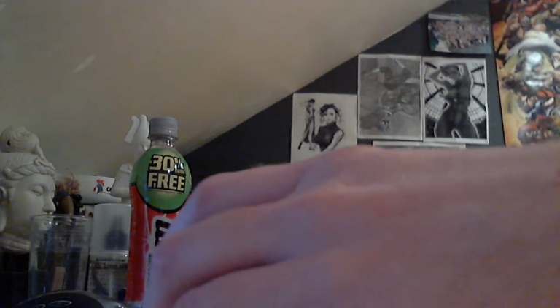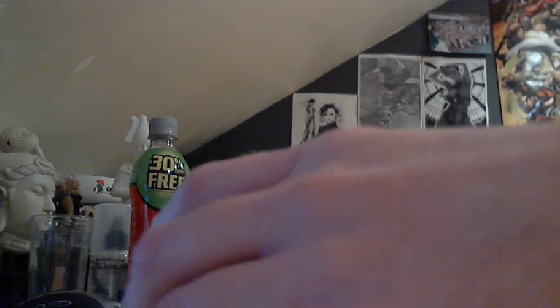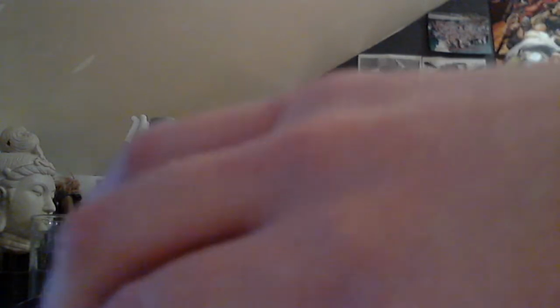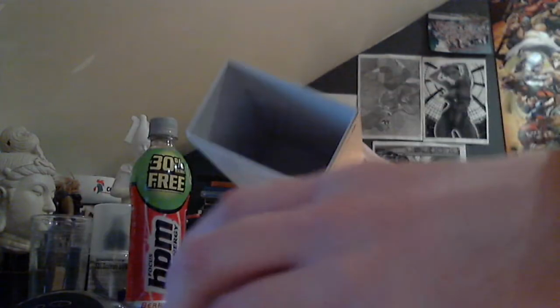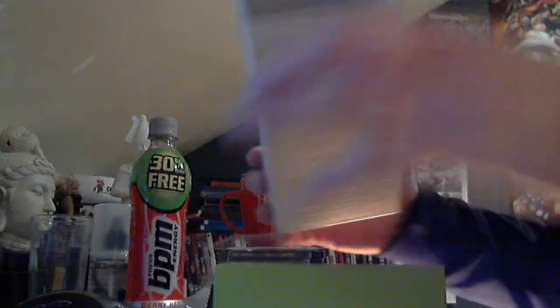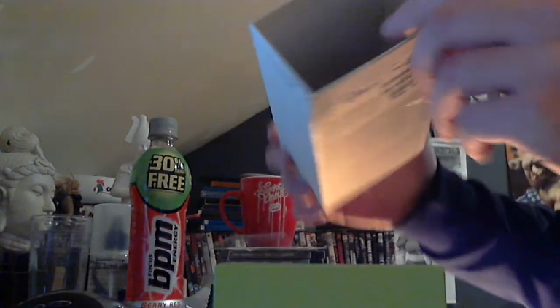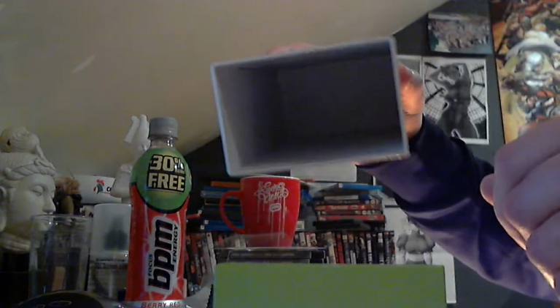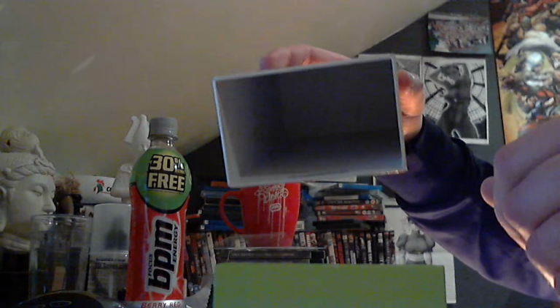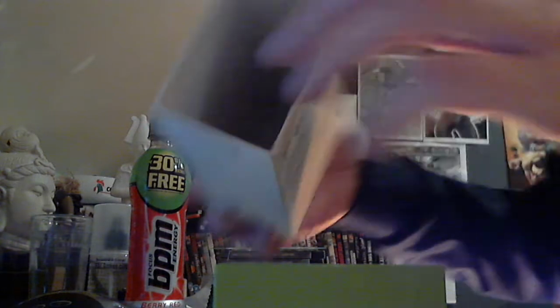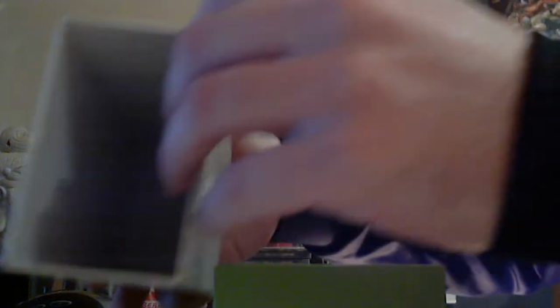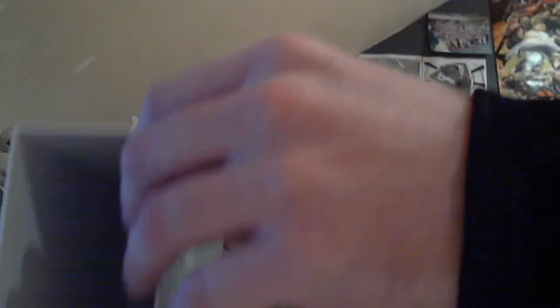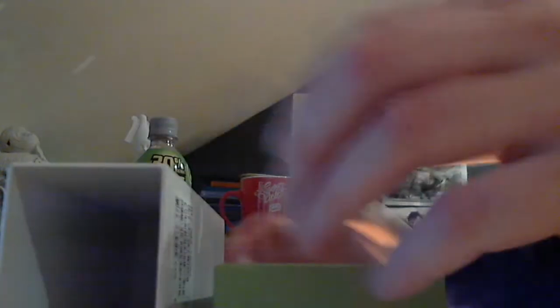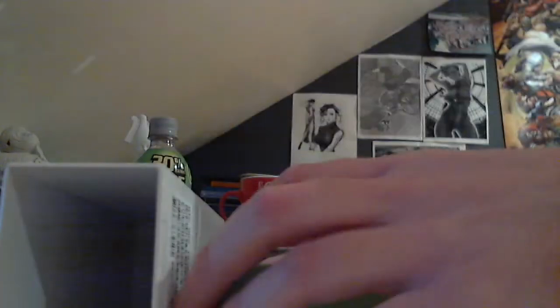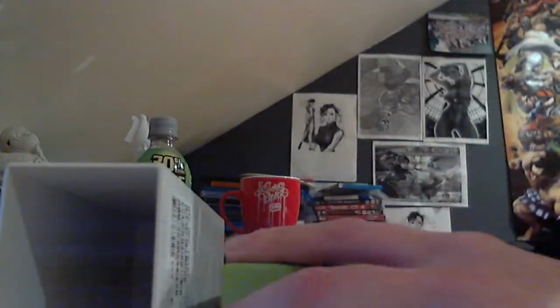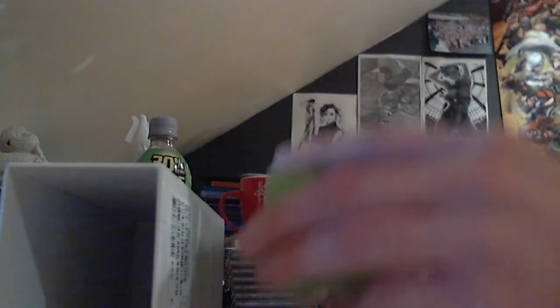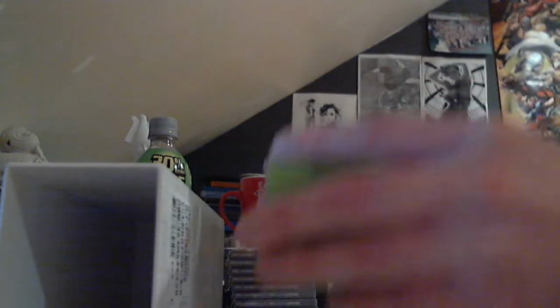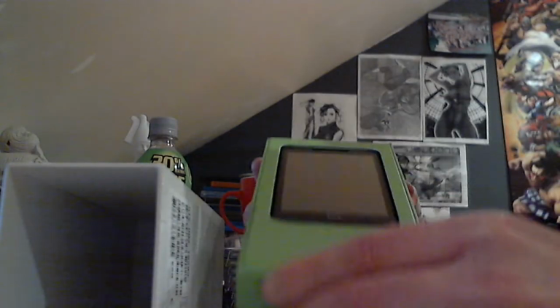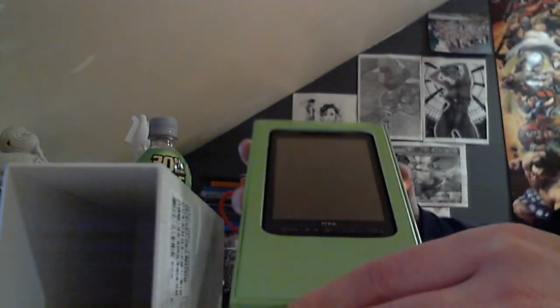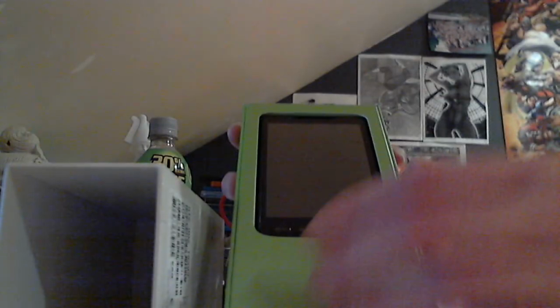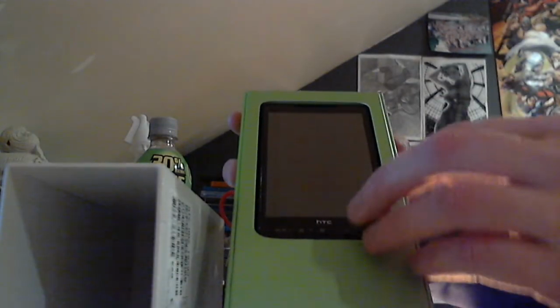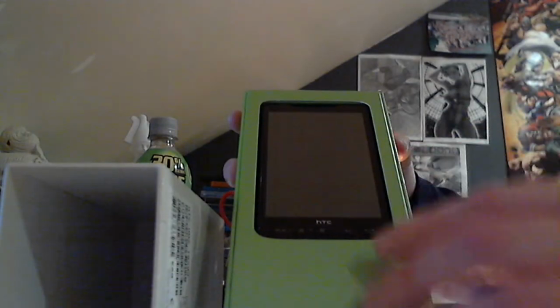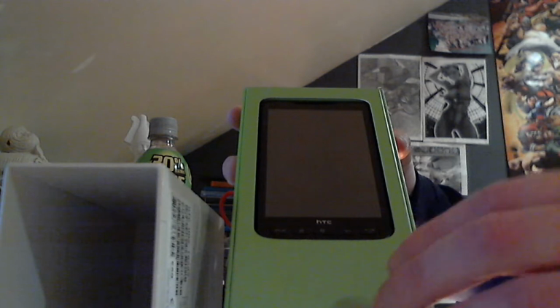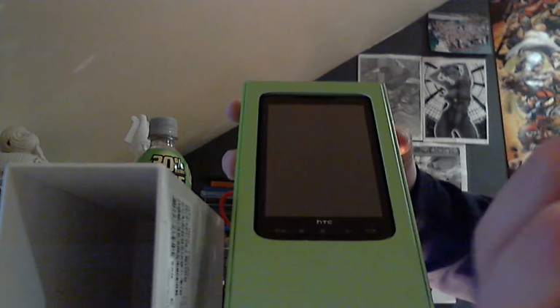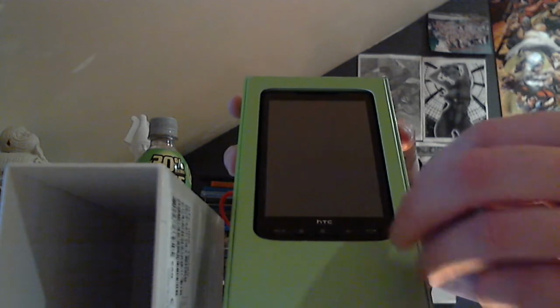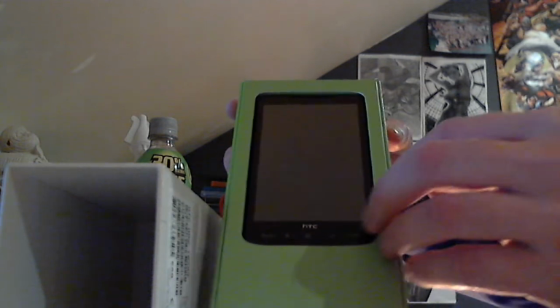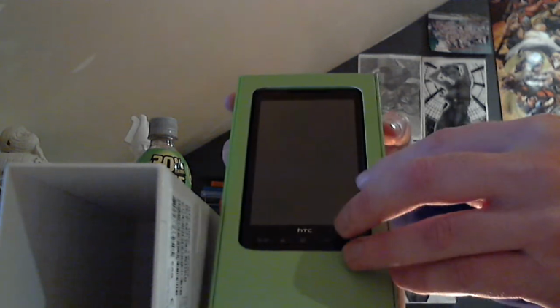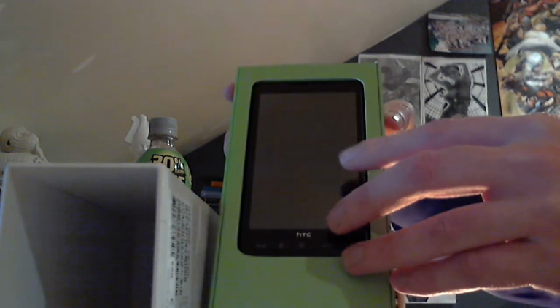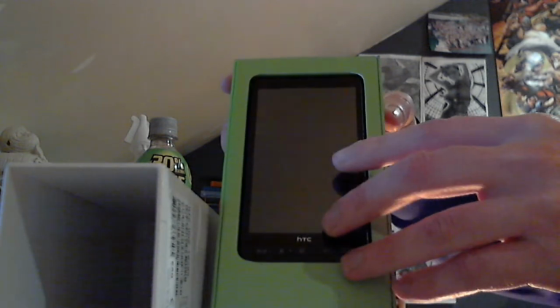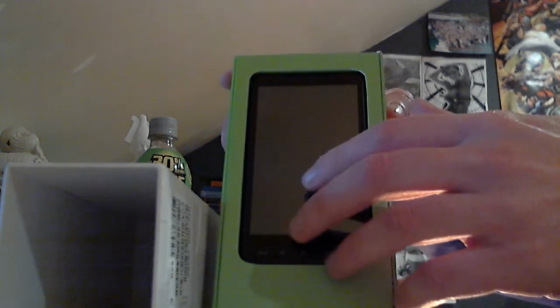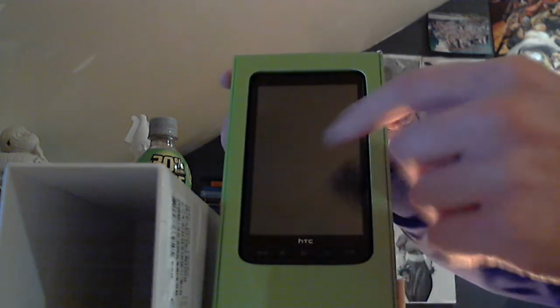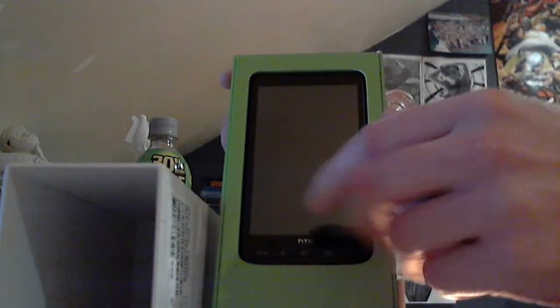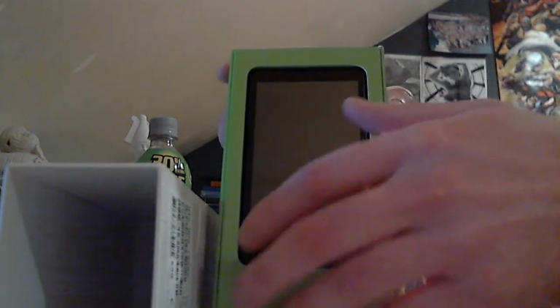And the screen on the empty phone itself — a huge screen, 4.3 inch screen.